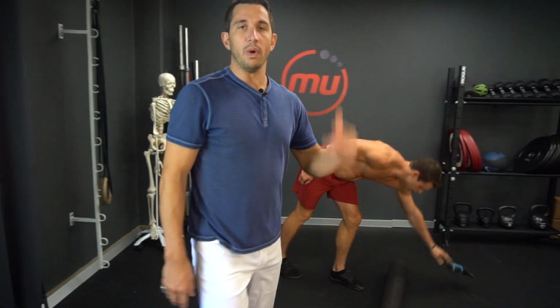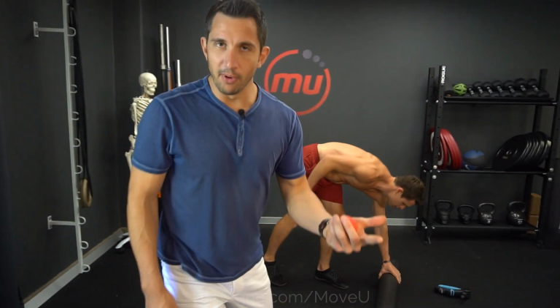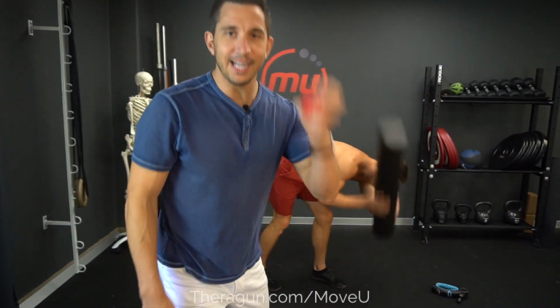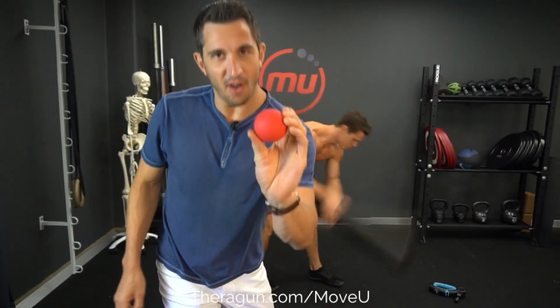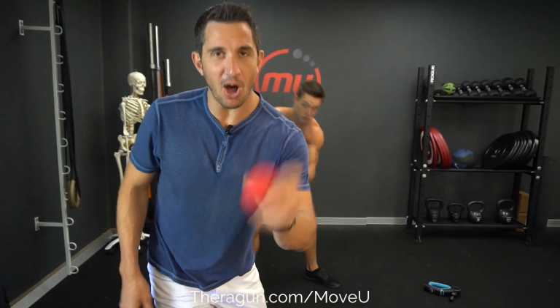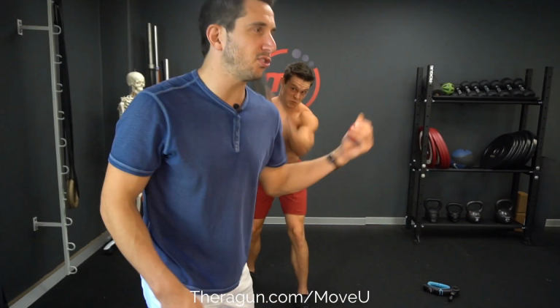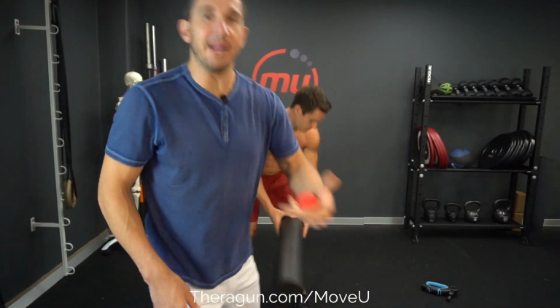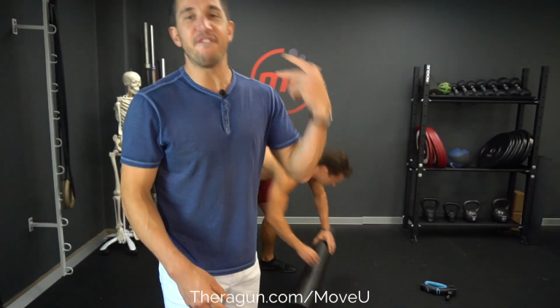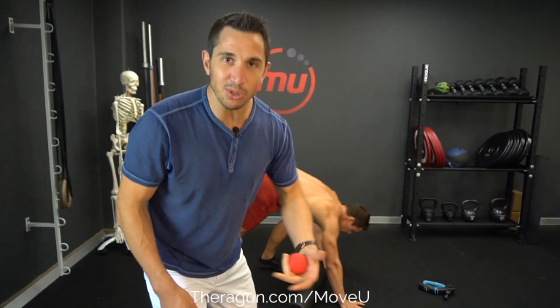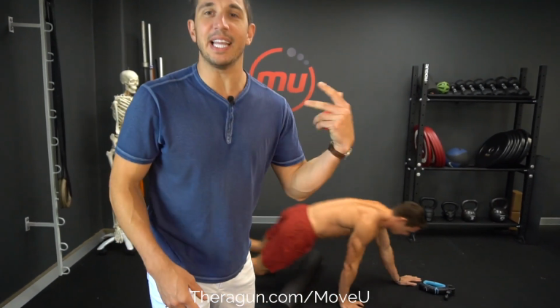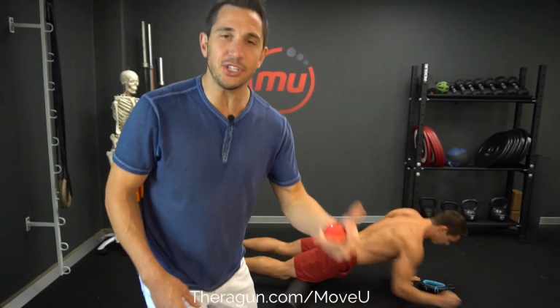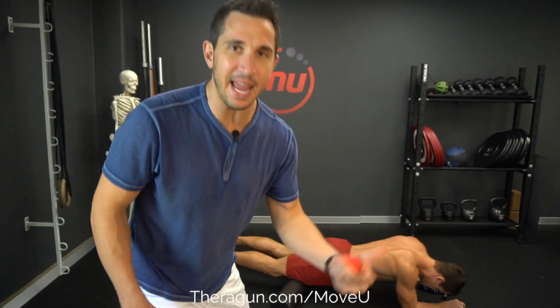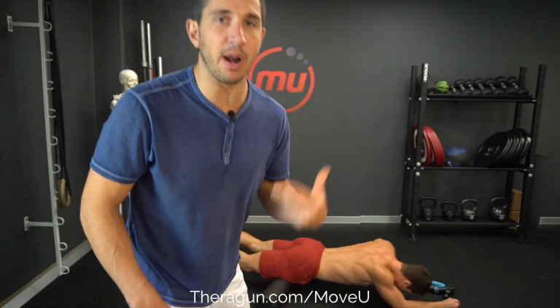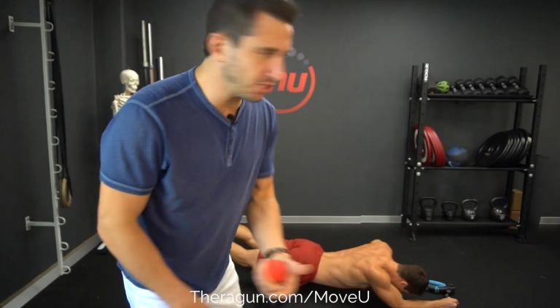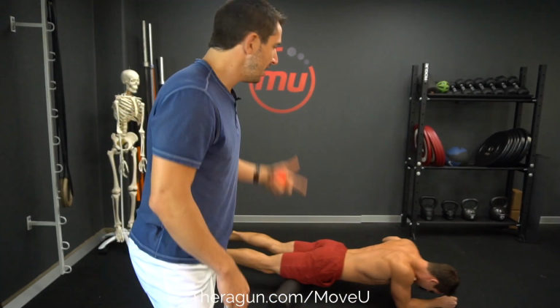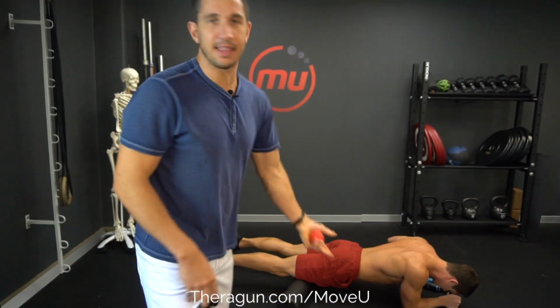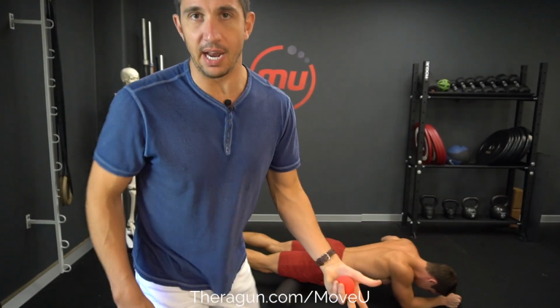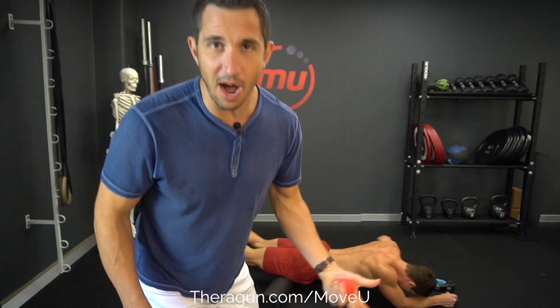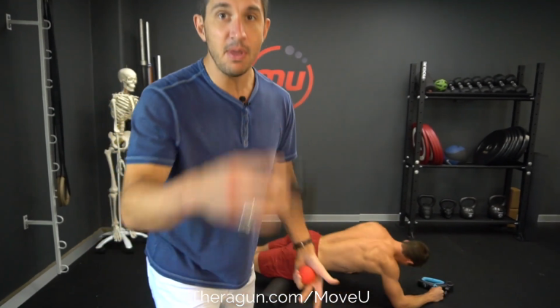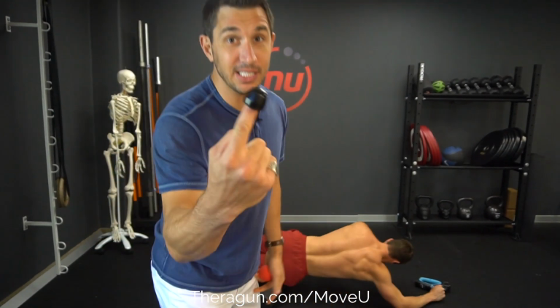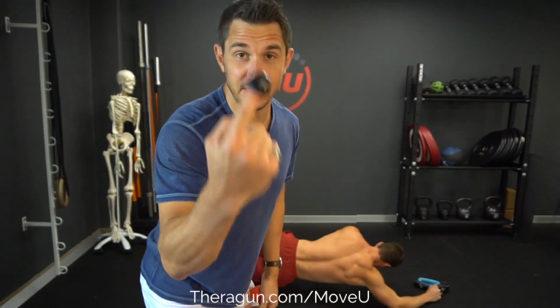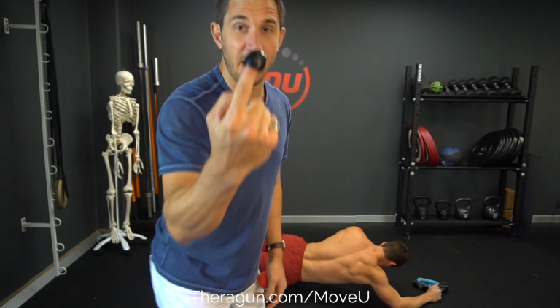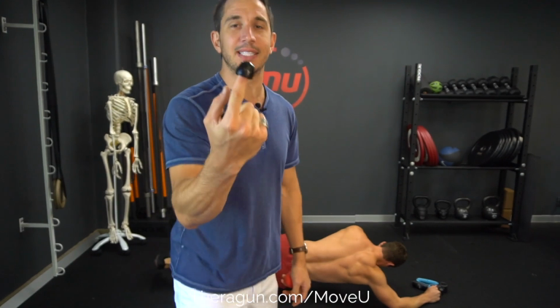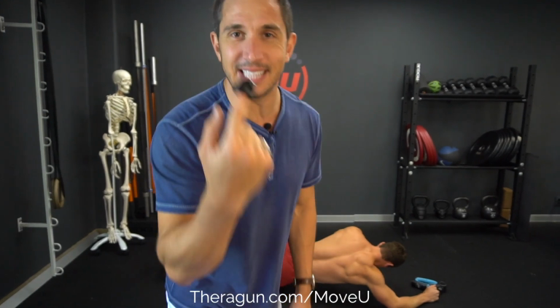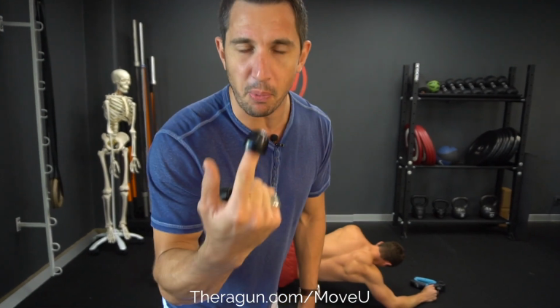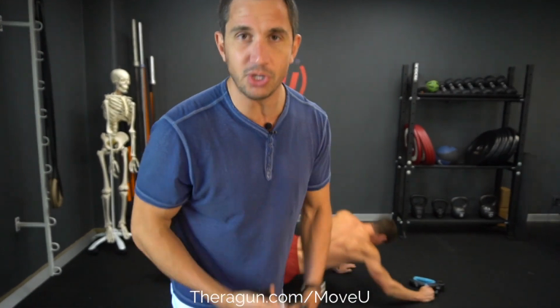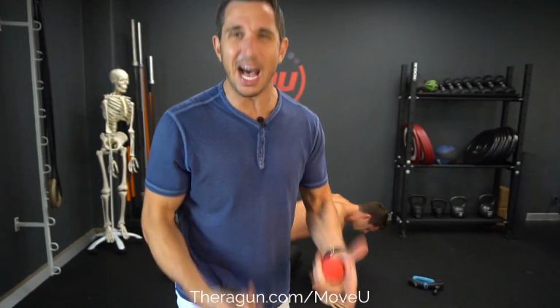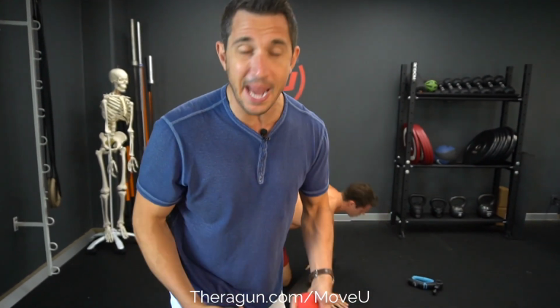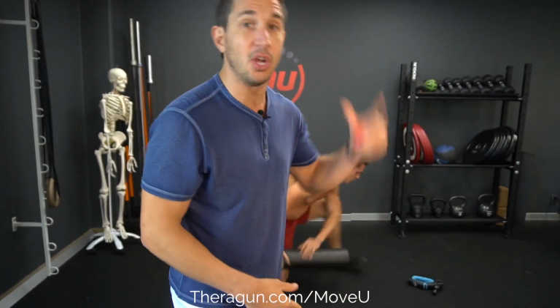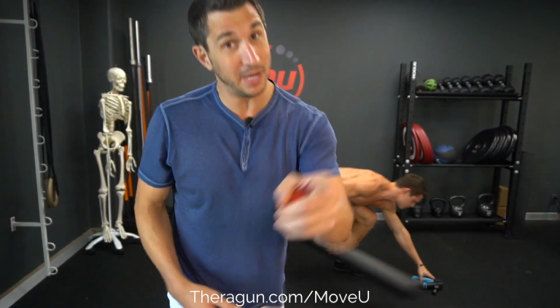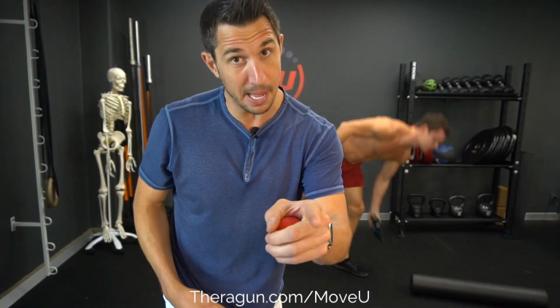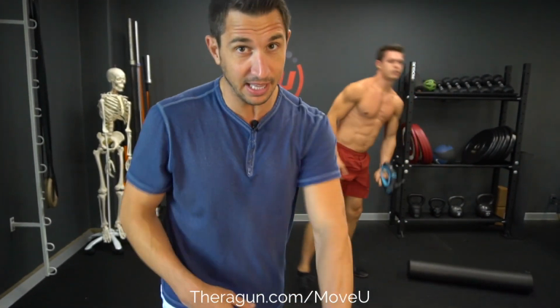When foam rolling, lacrosse balling, or stretching fails to relieve tension or pain on a muscle, get a Theragun. They're awesome. We just developed this tip for them because this is the same tip we use on thousands of patients when we saw people in the clinic.